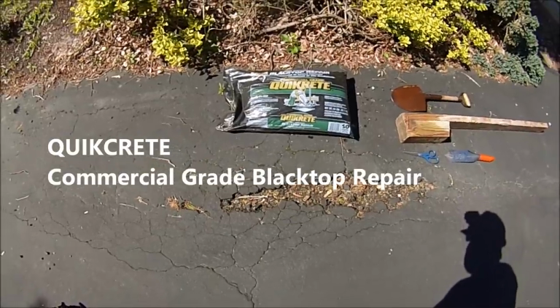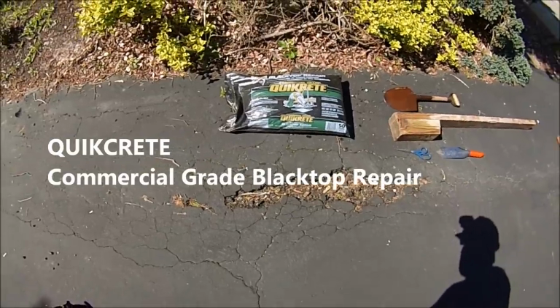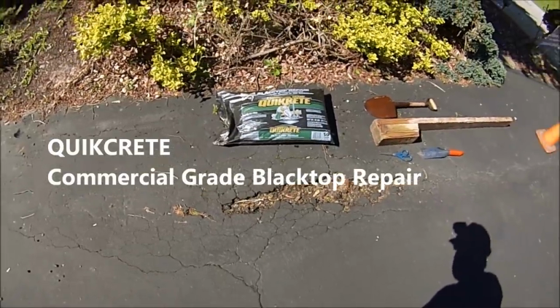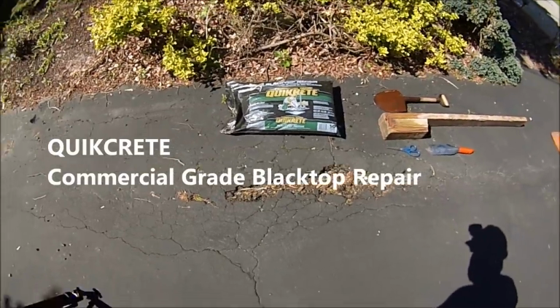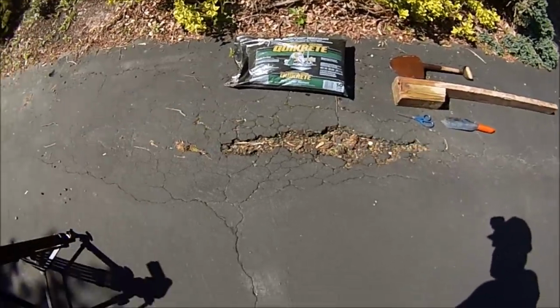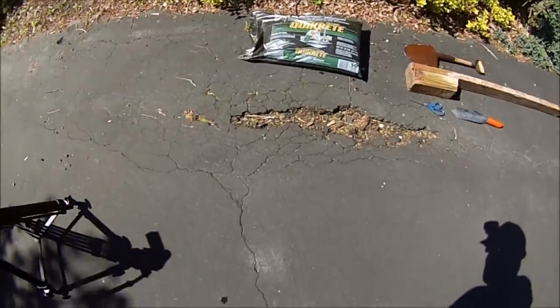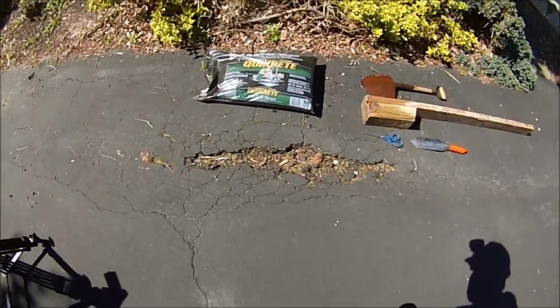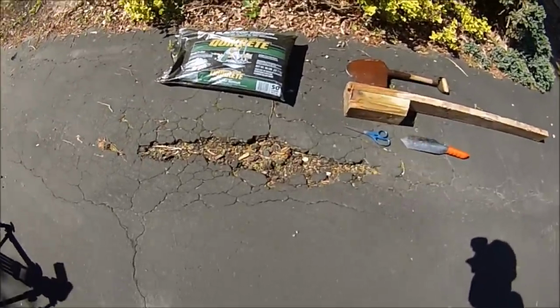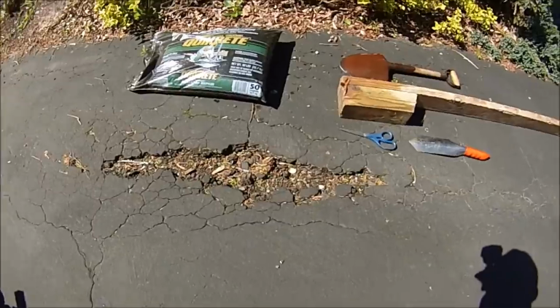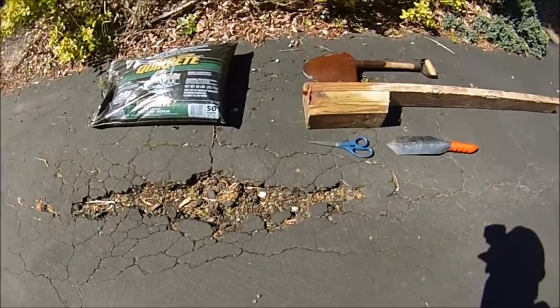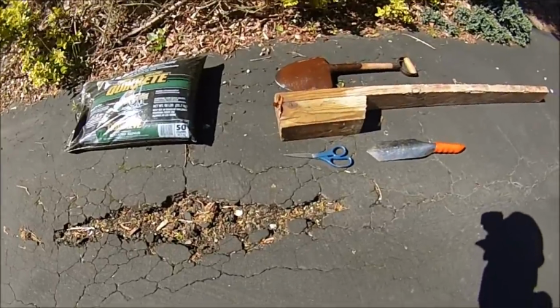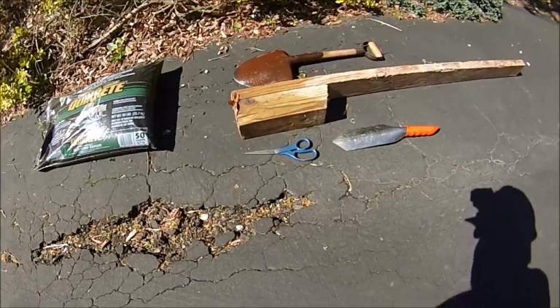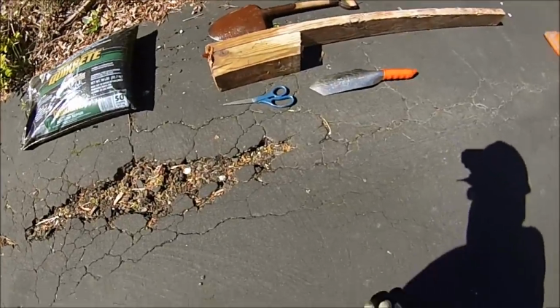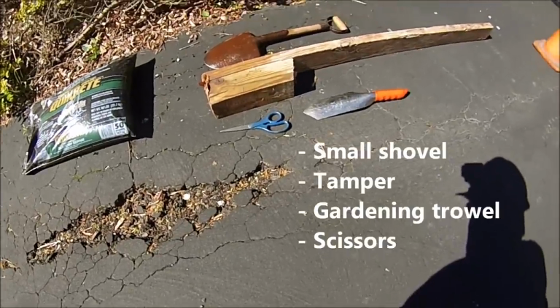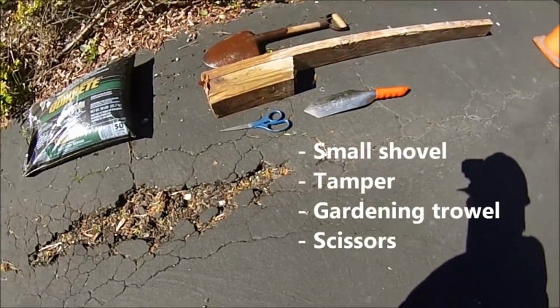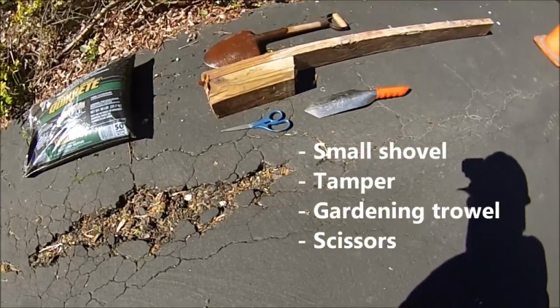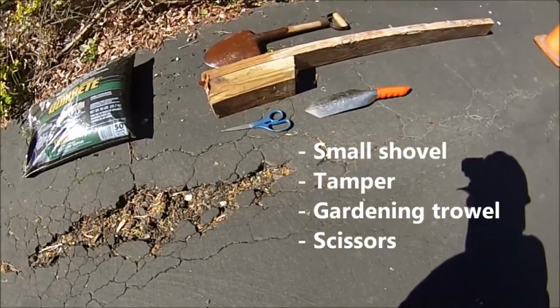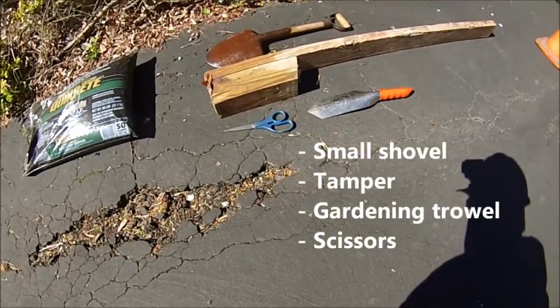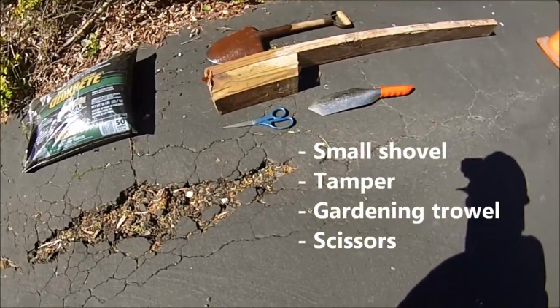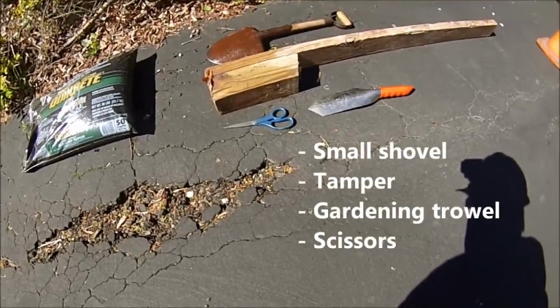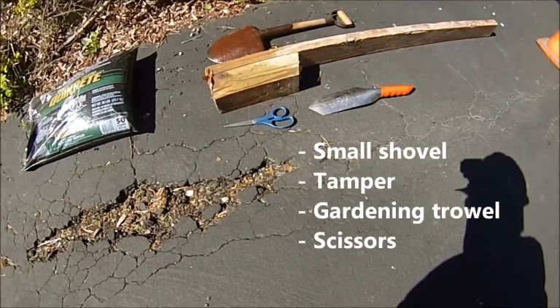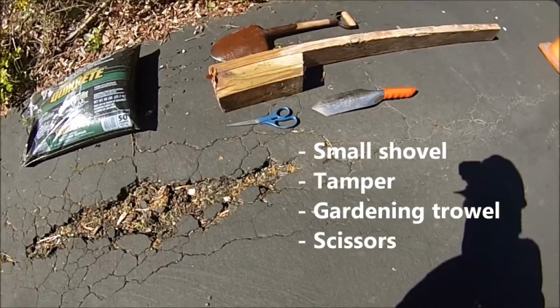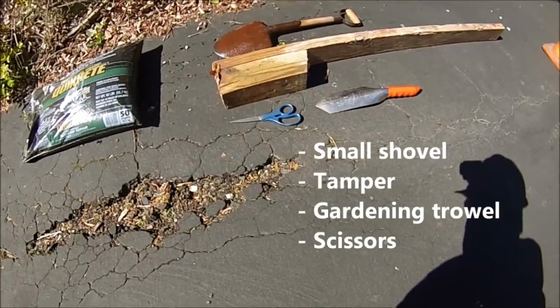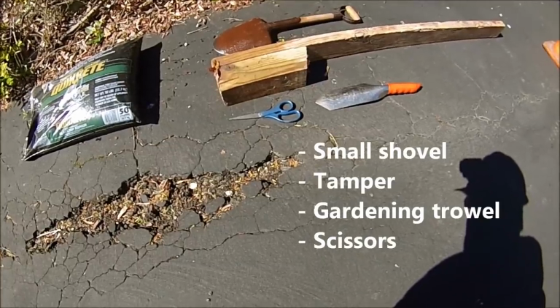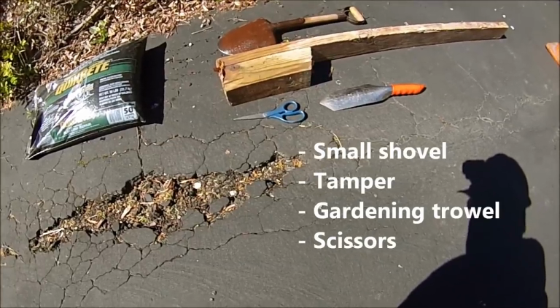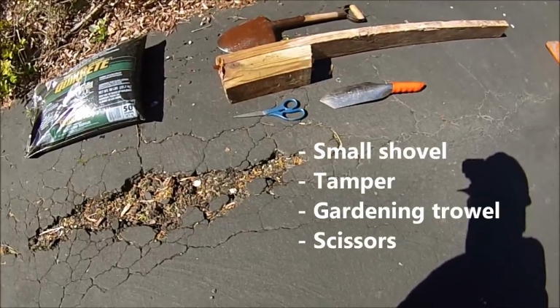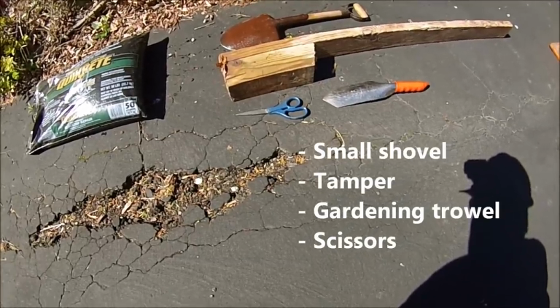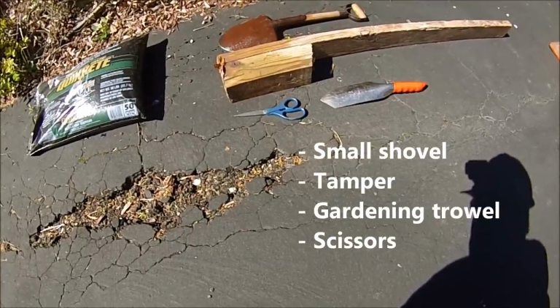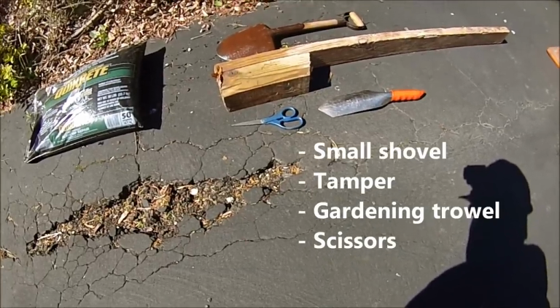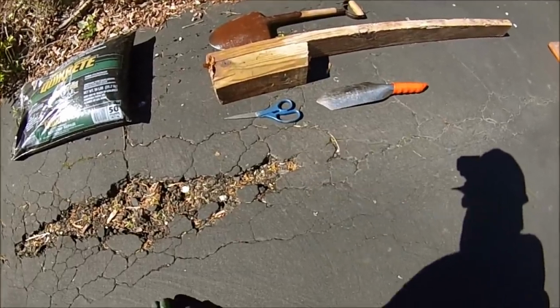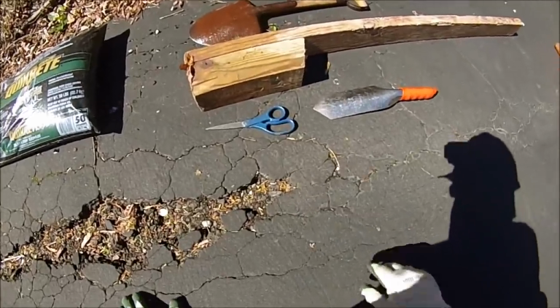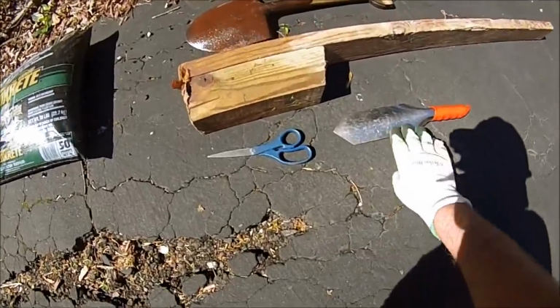Today we have purchased some QuickCrete commercial grade blacktop repair, and the first step will be getting our pothole ready. Here are the tools we have: a small shovel, a tamper, a gardening trowel, and a pair of scissors.